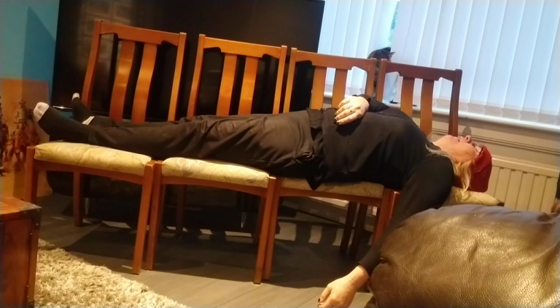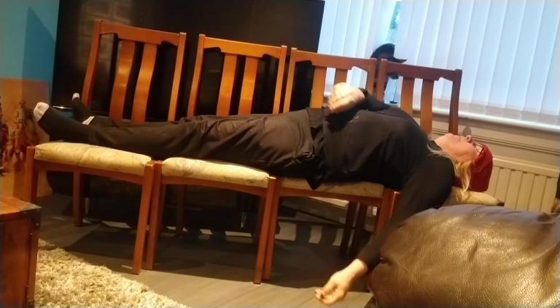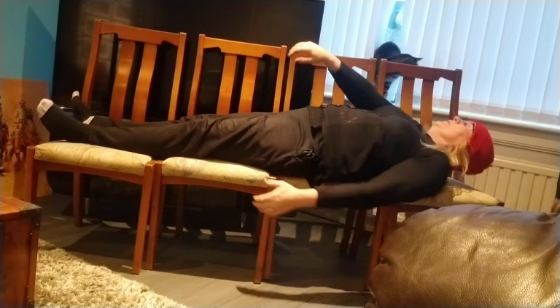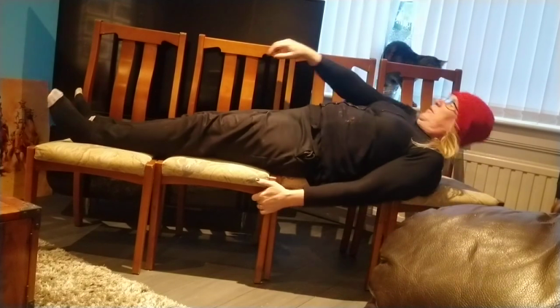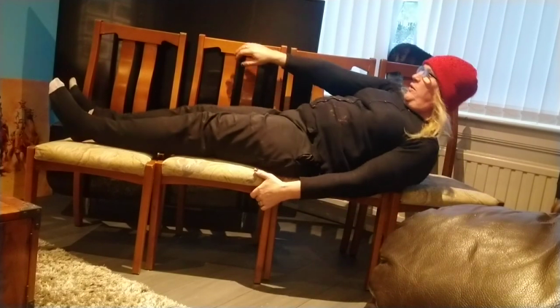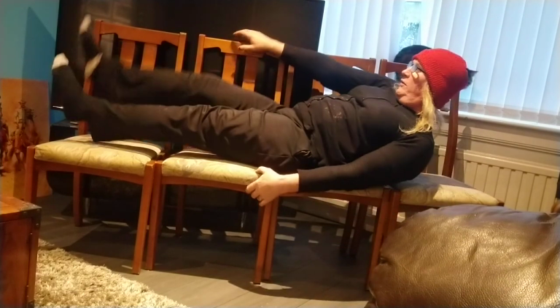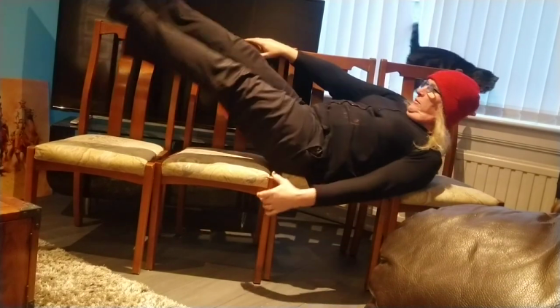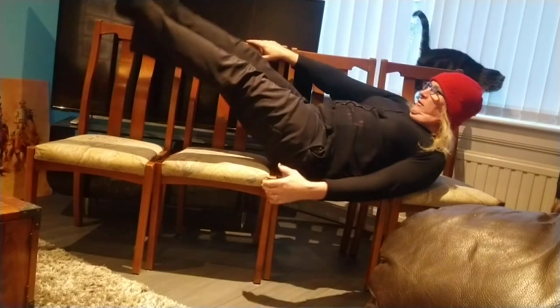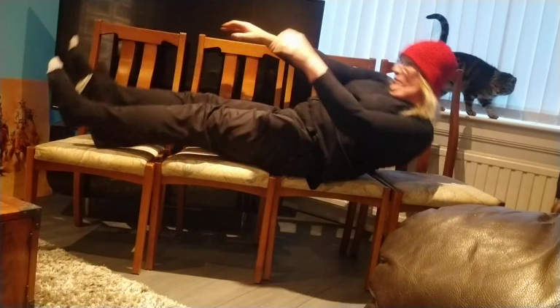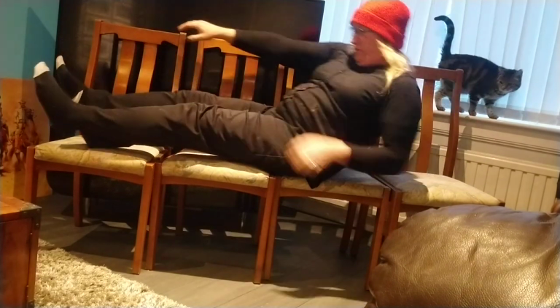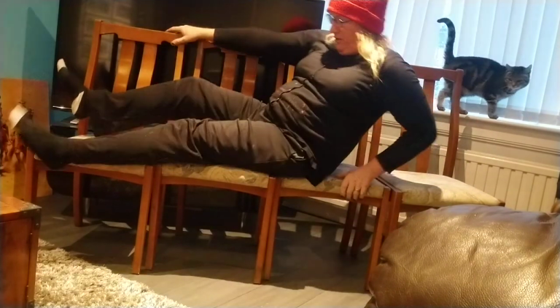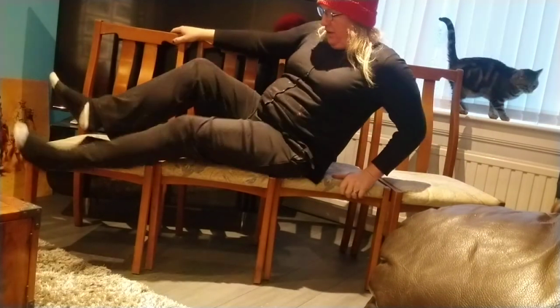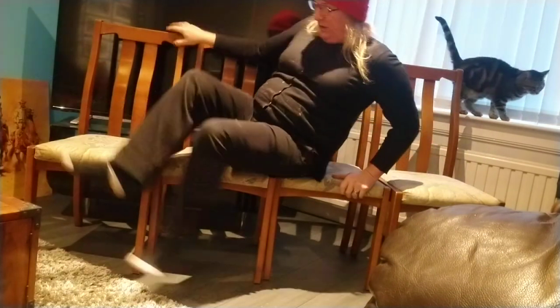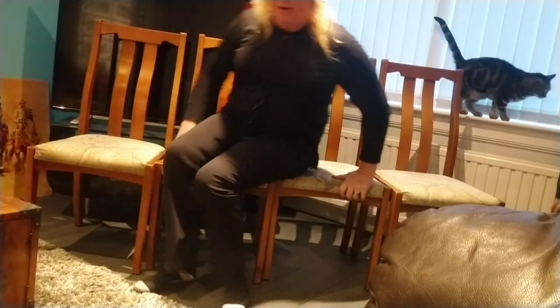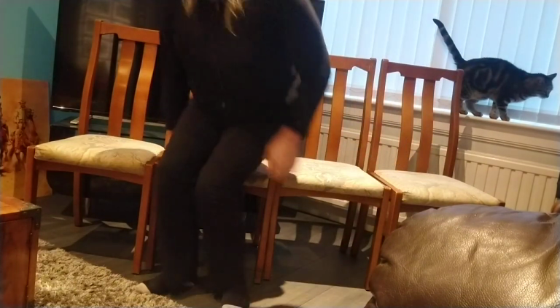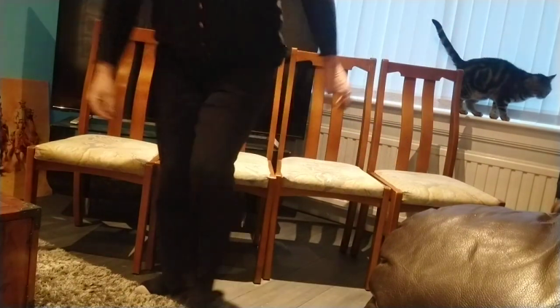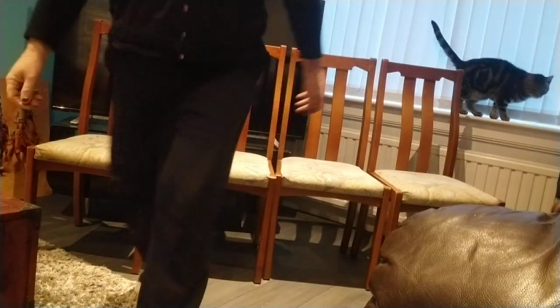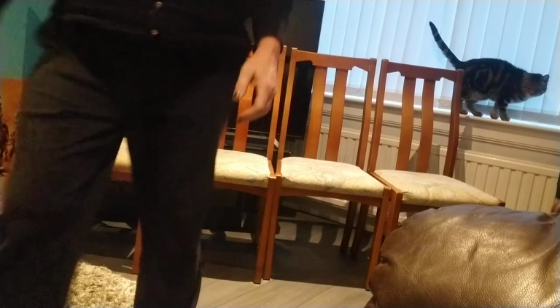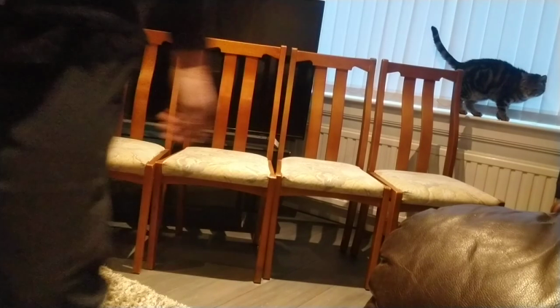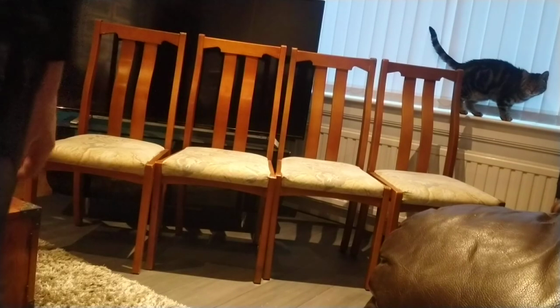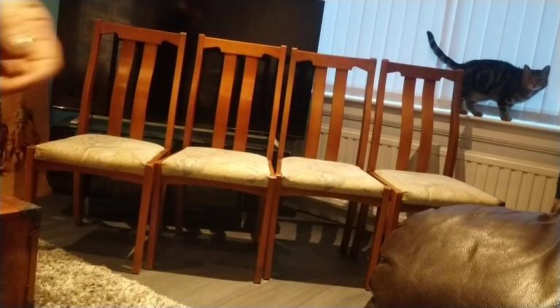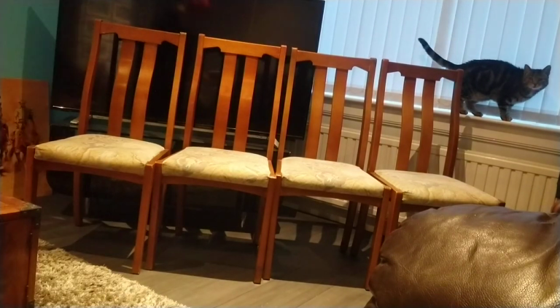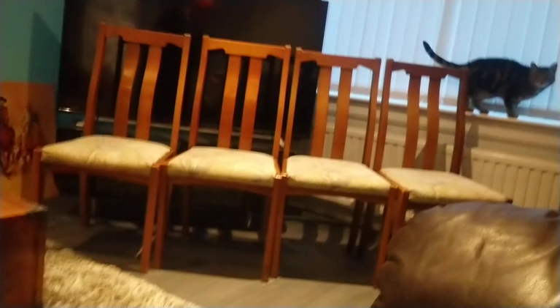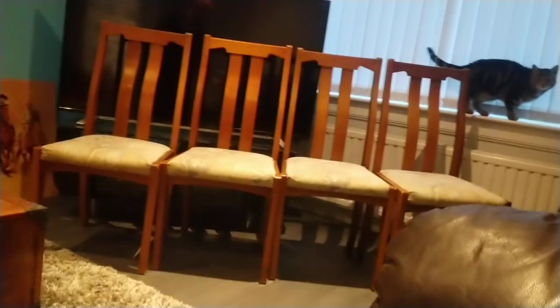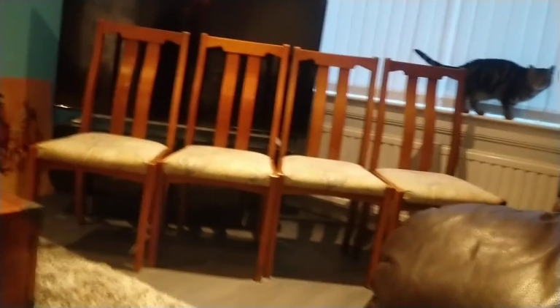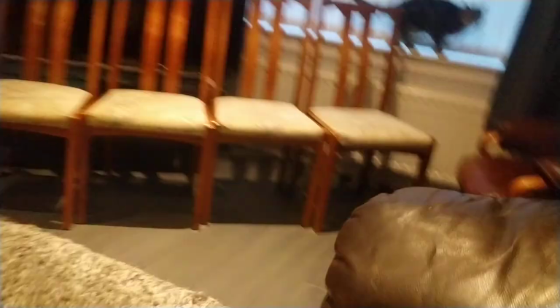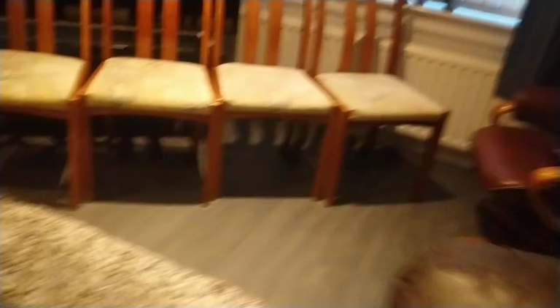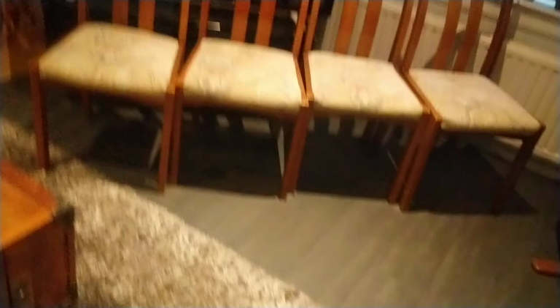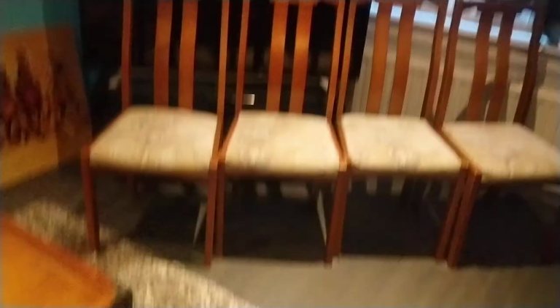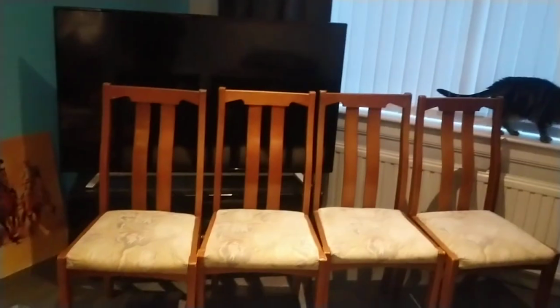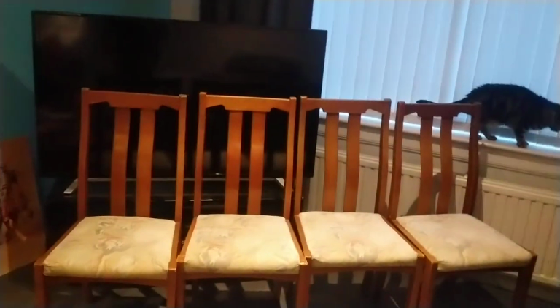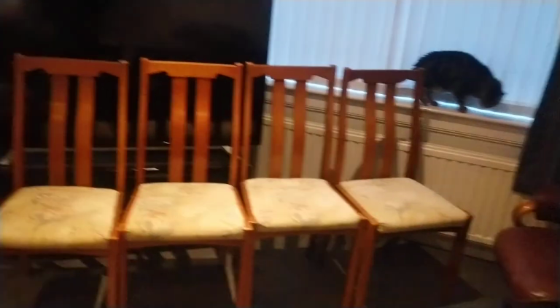Oh, I forgot I was doing a video! There we have it — four dining room chairs. Anti-super. Rupert.